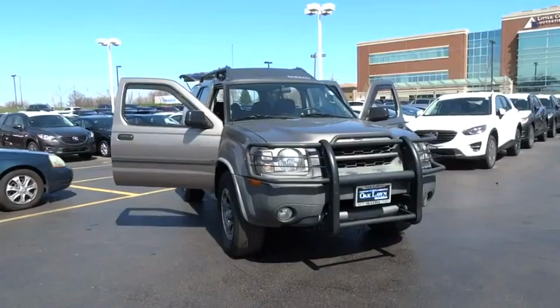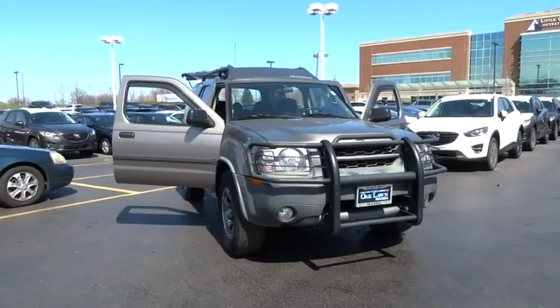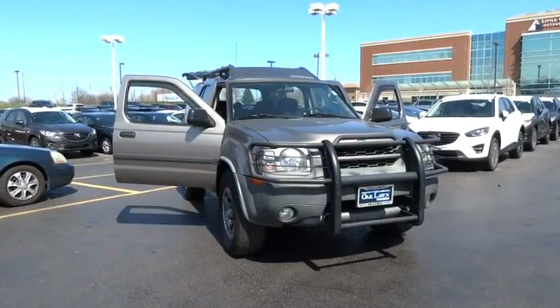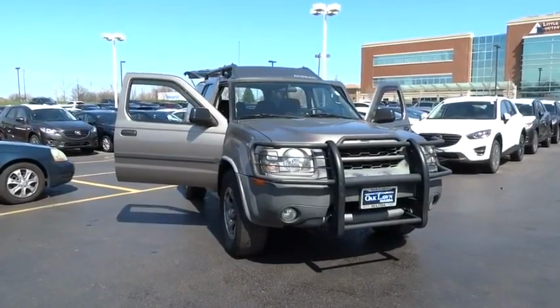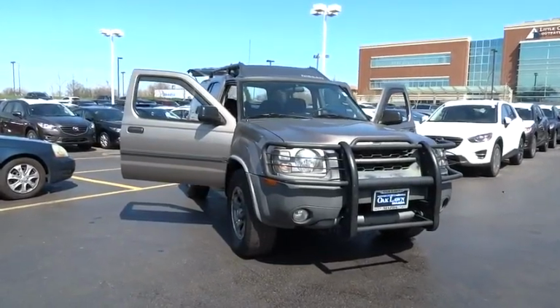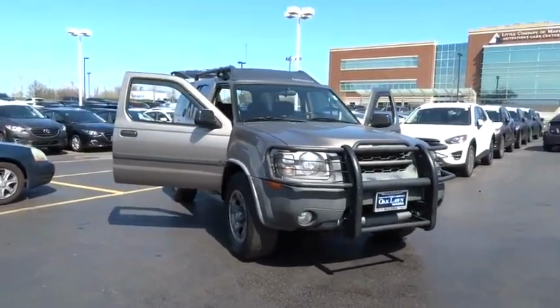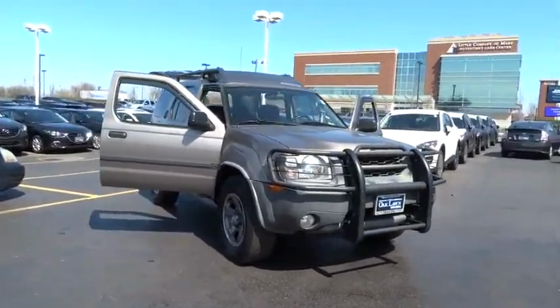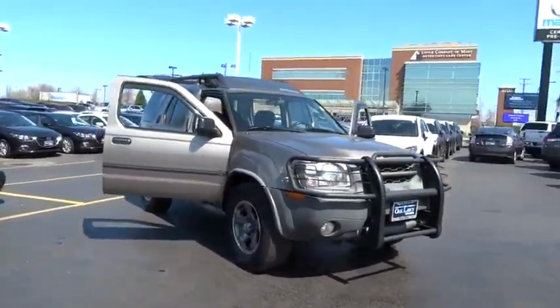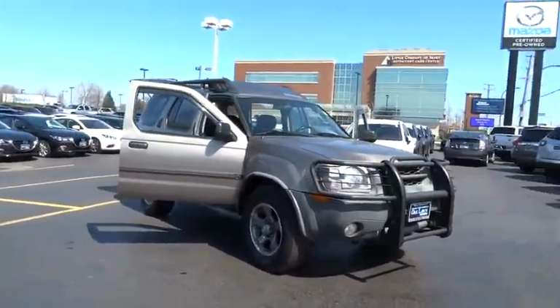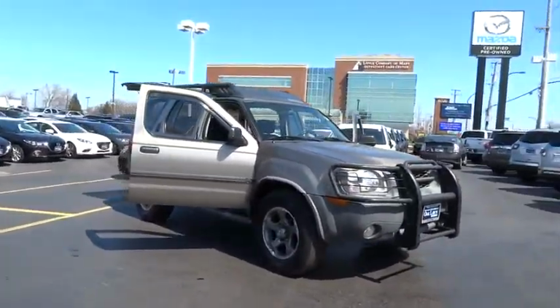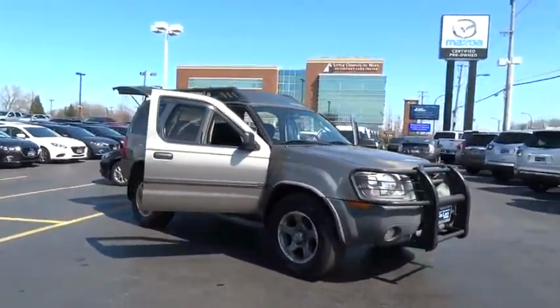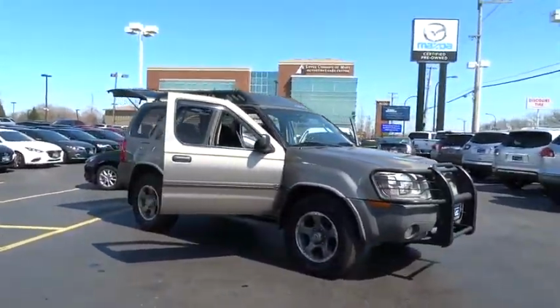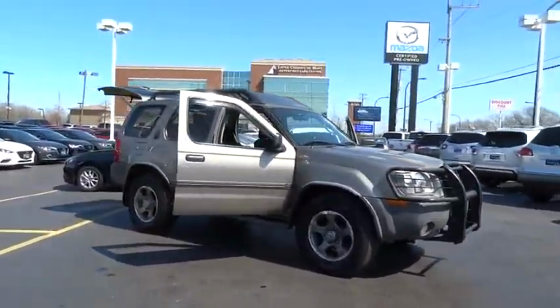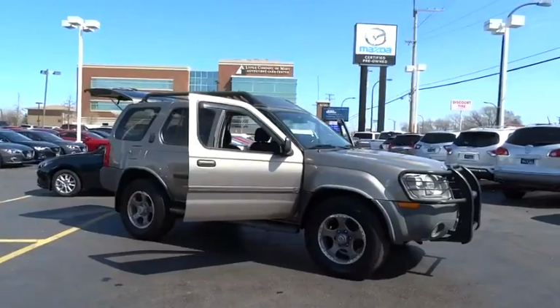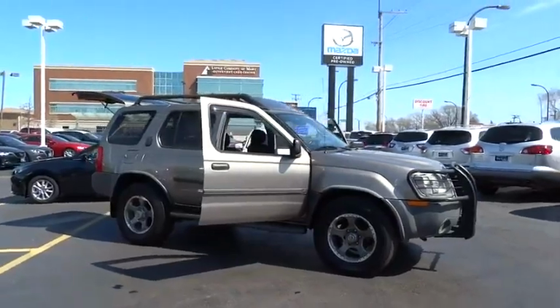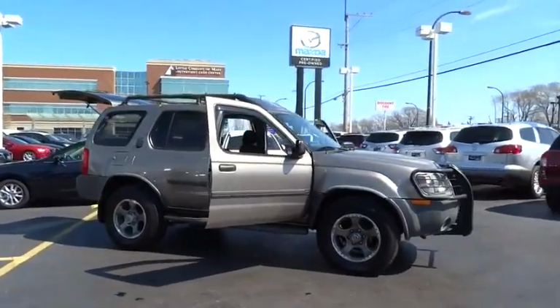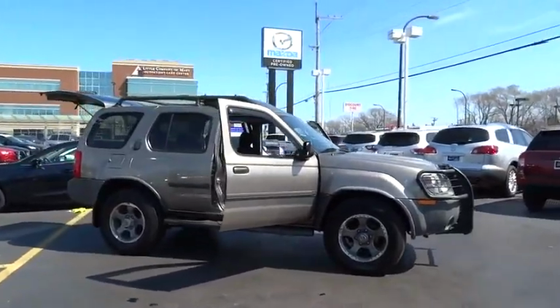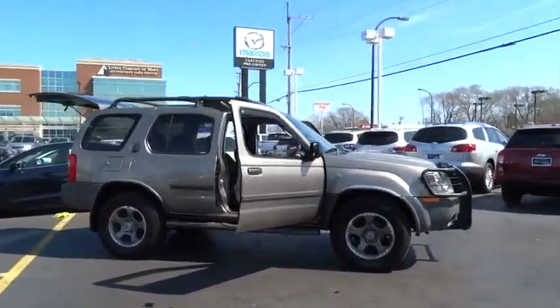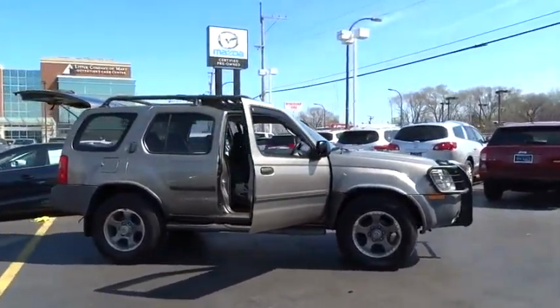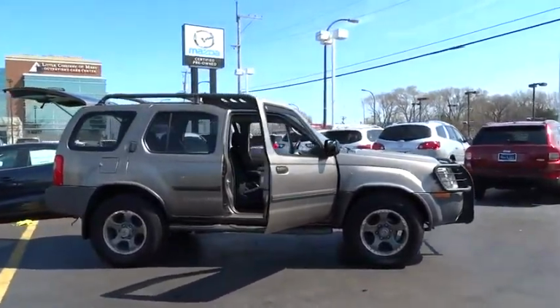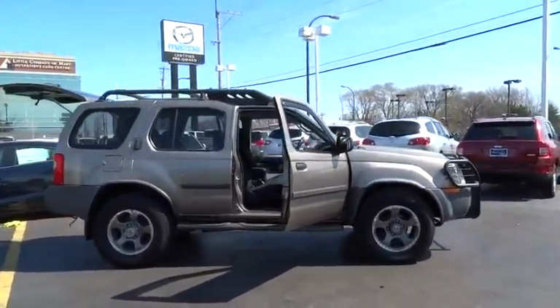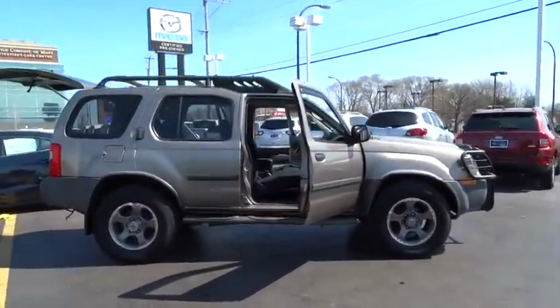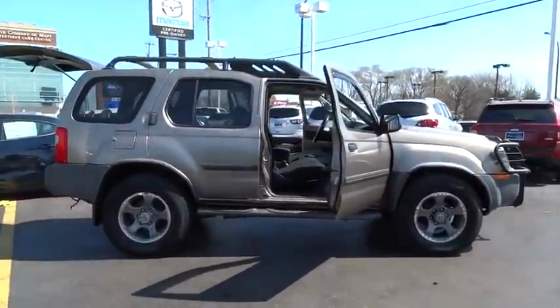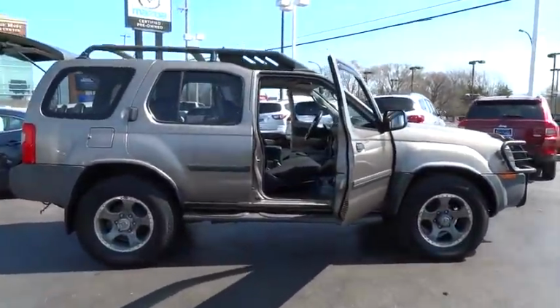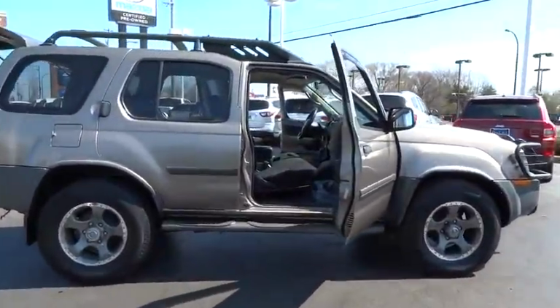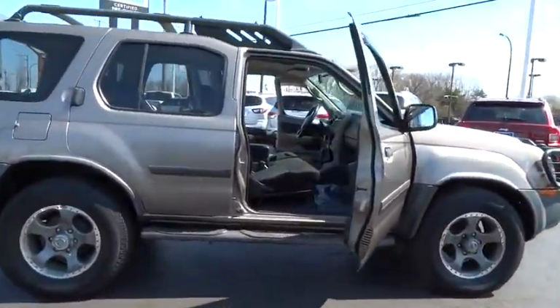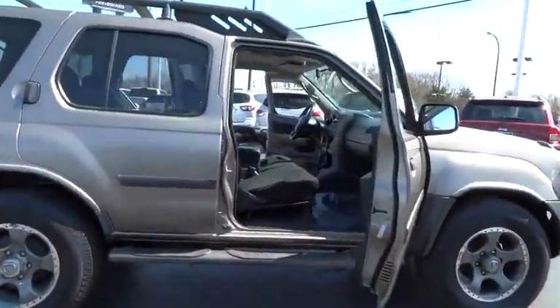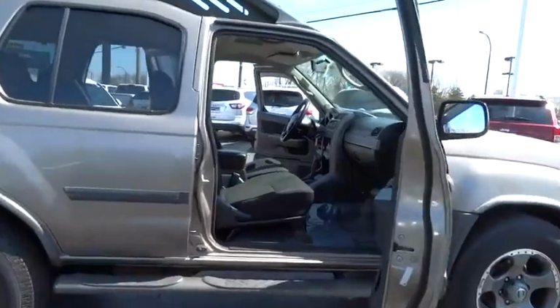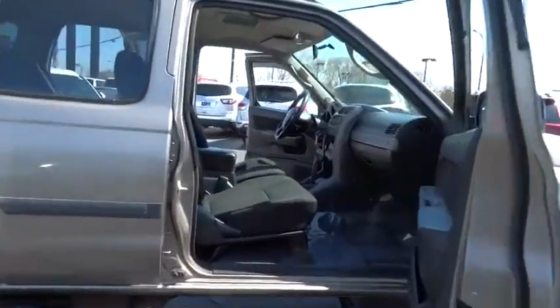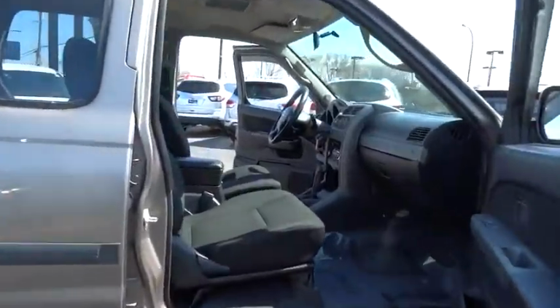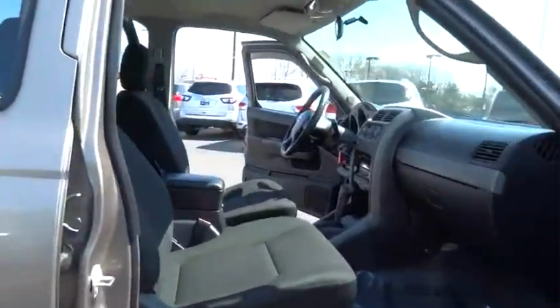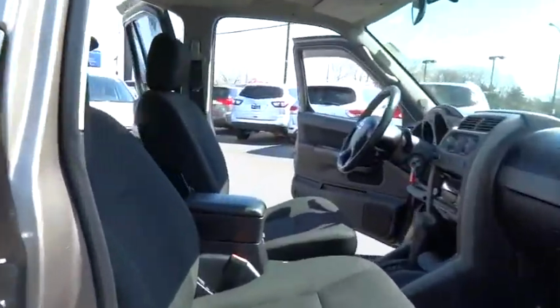The 2003 Xterra. Accelerate your activity with the Nissan Xterra. Its powerful 24-valve V6 lets you climb faster and further, while its versatile interior lets you stretch out in style.